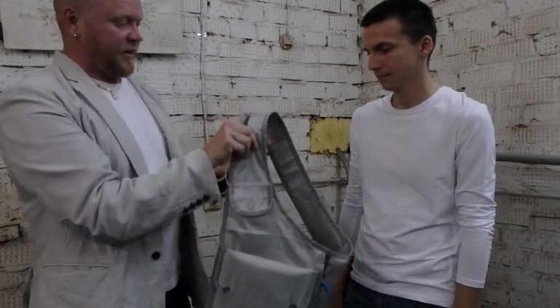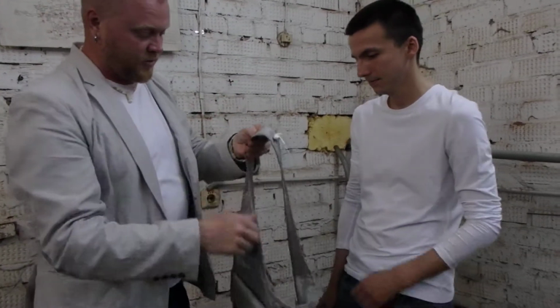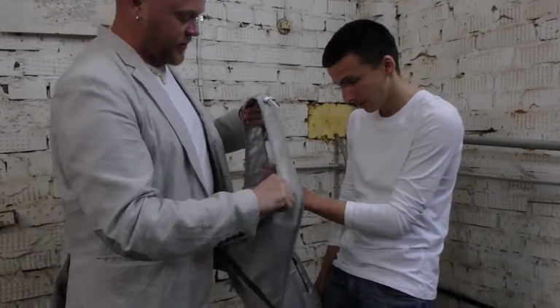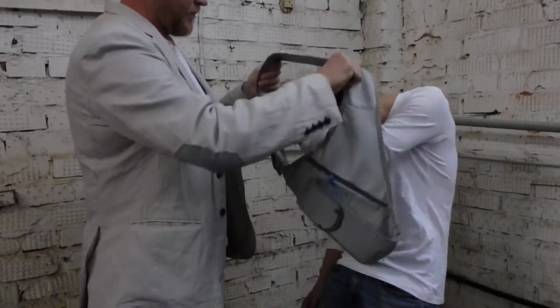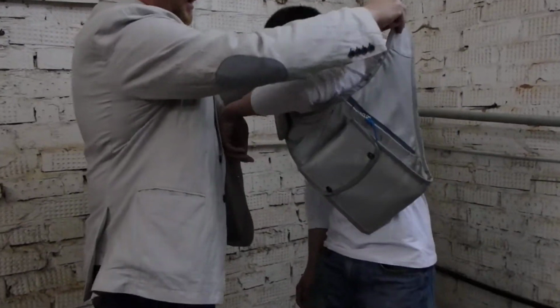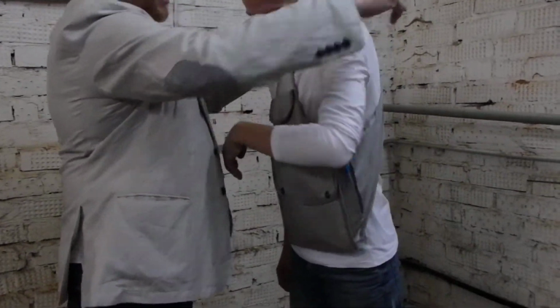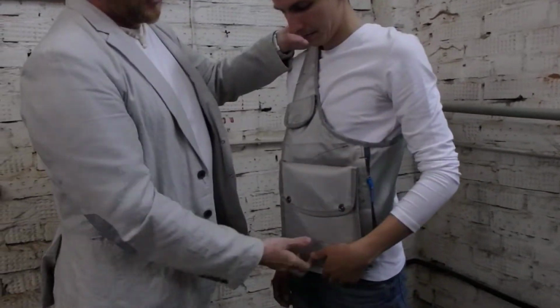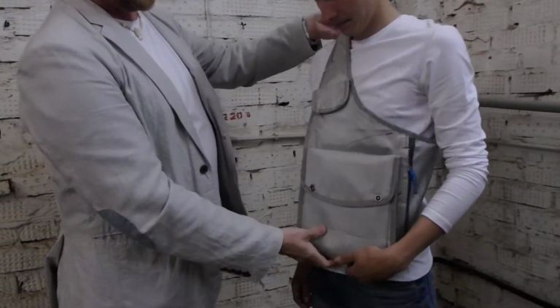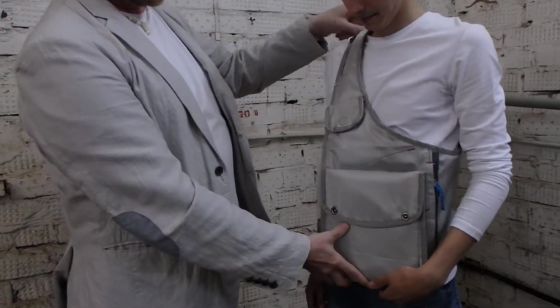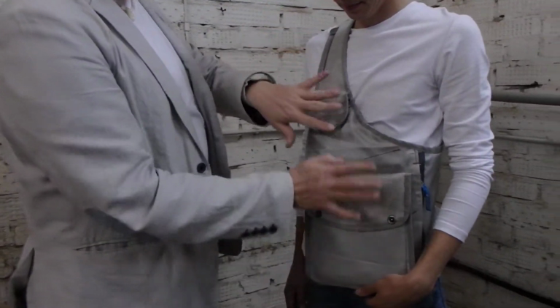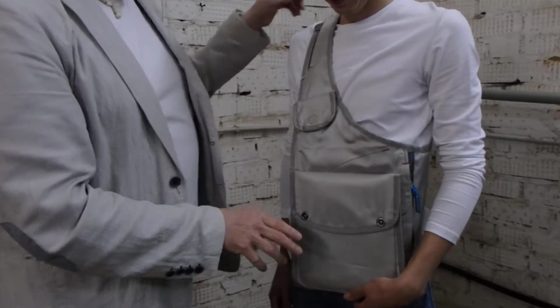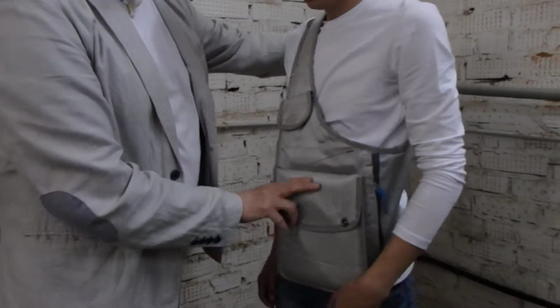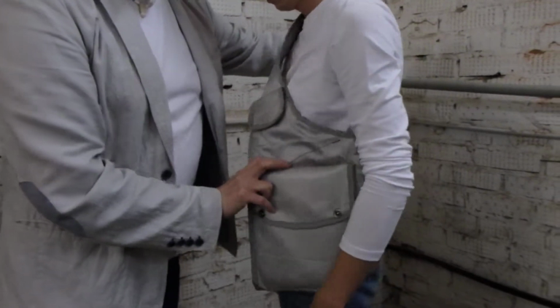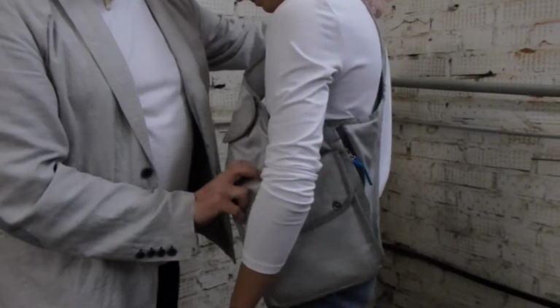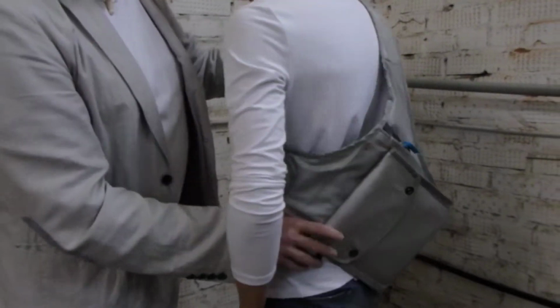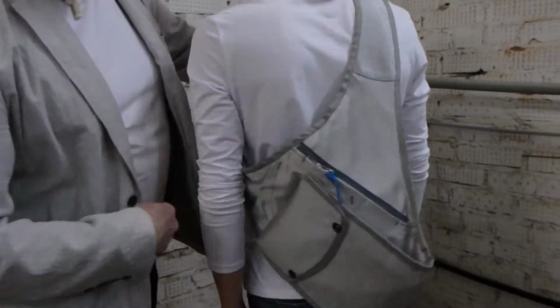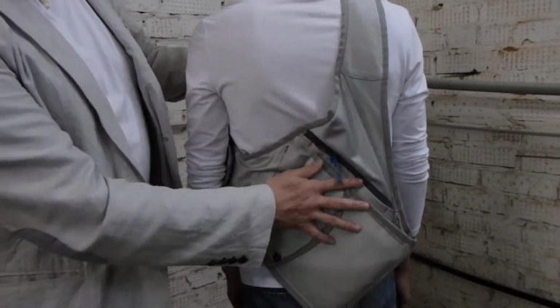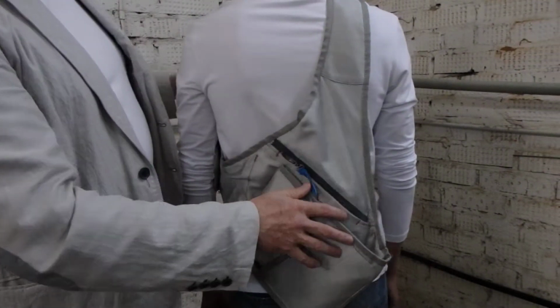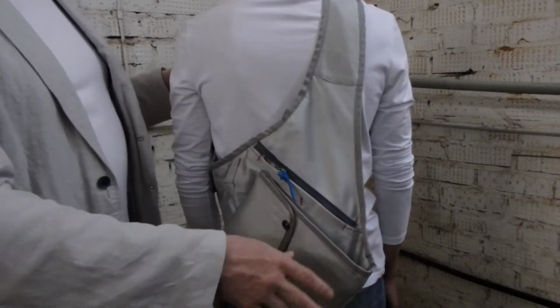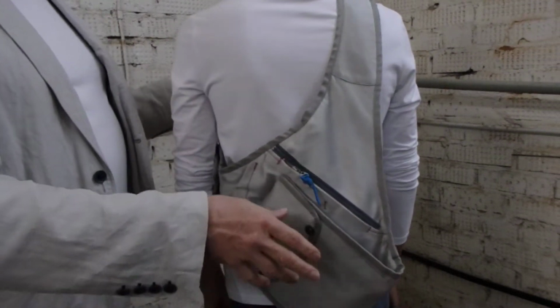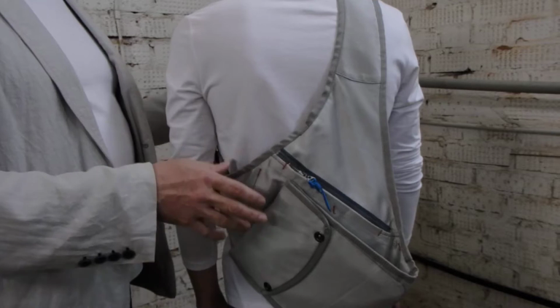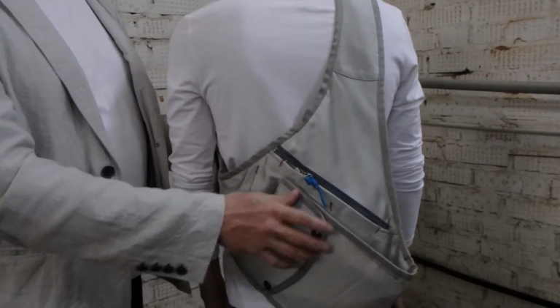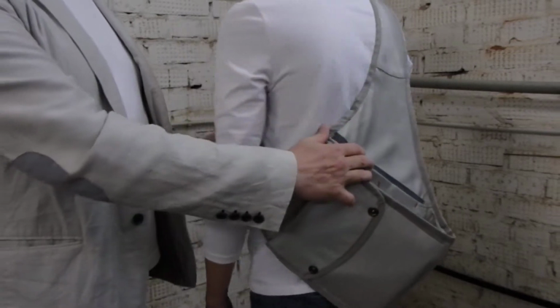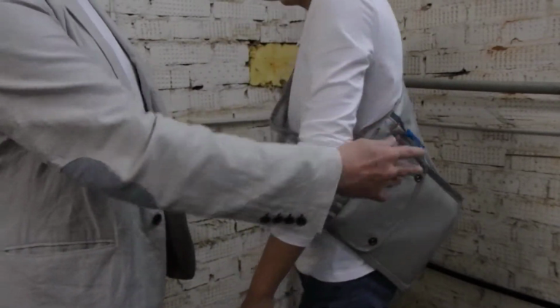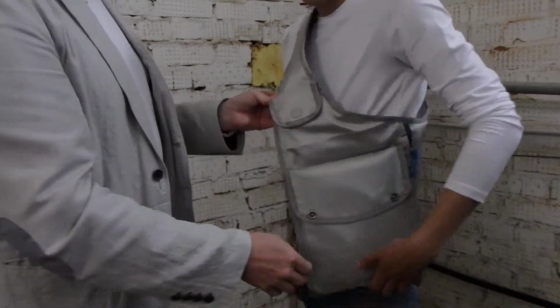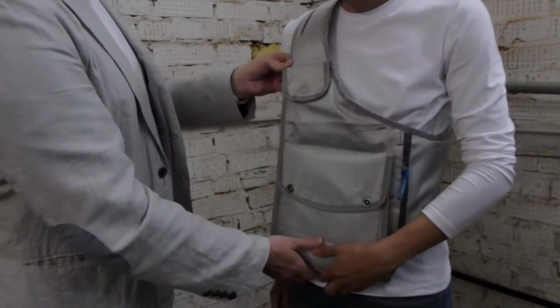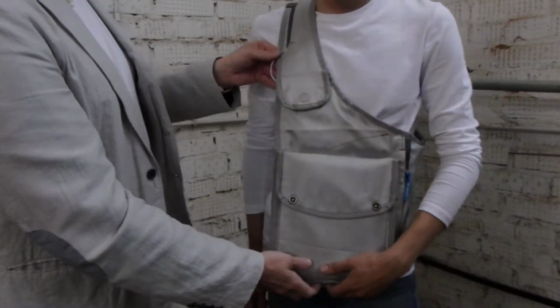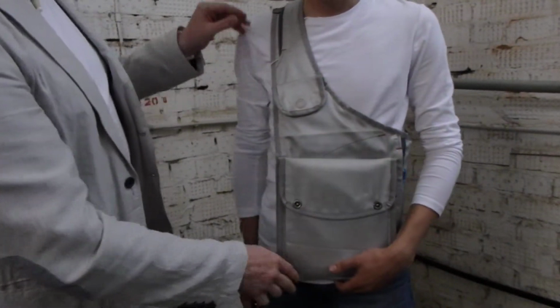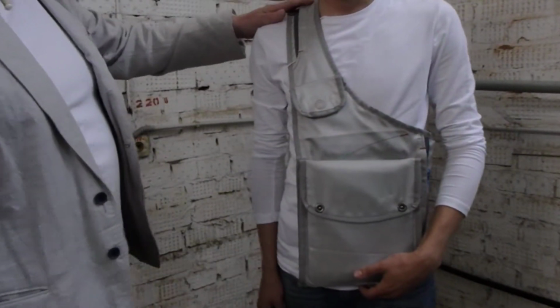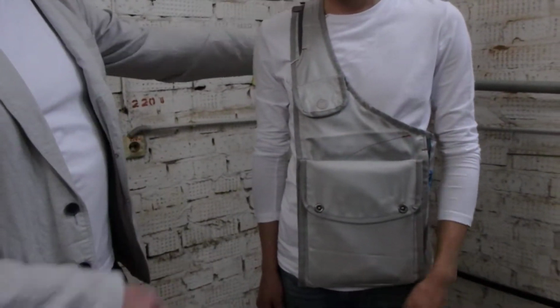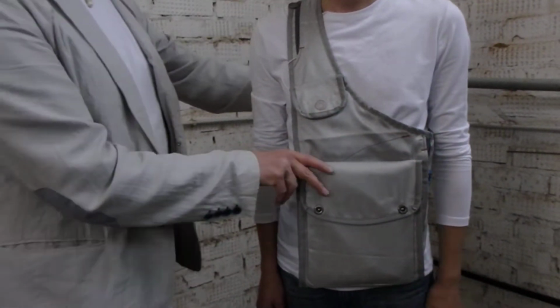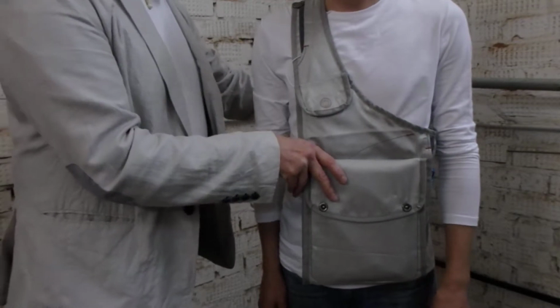The bag is very comfortable to wear — on the front part, on your side and your back. Under clothes, the bag can hardly be seen. It's comfortable to wear in the winter and spring, that is, in the off-season time.